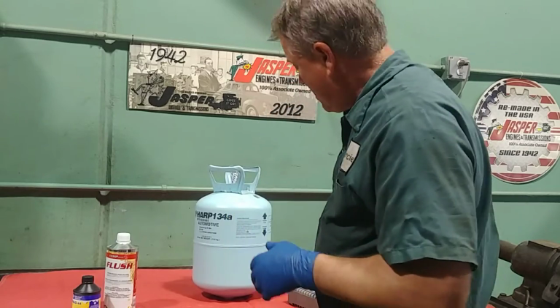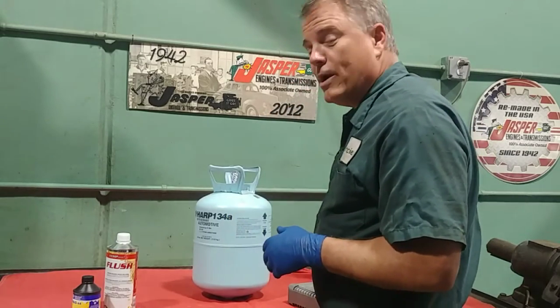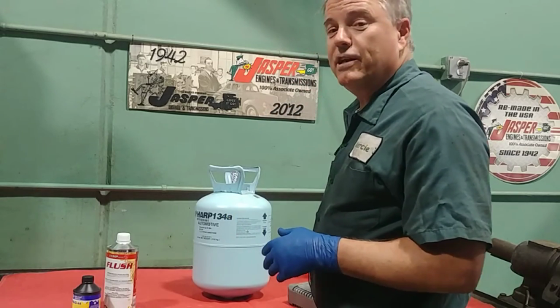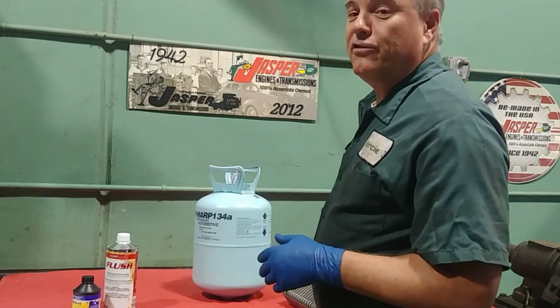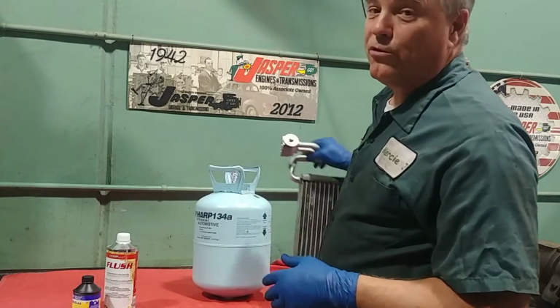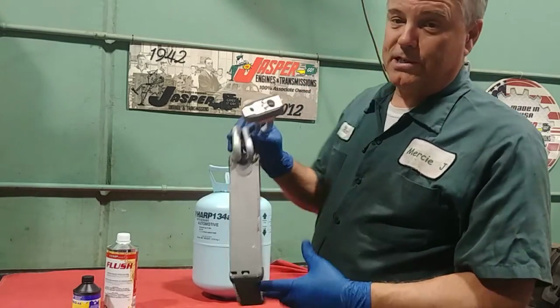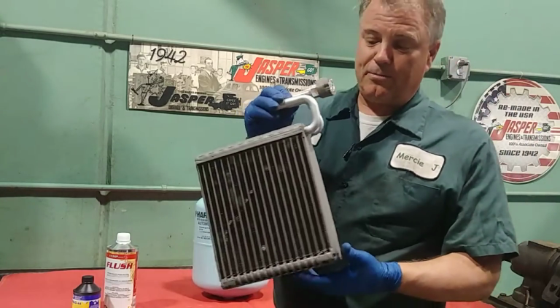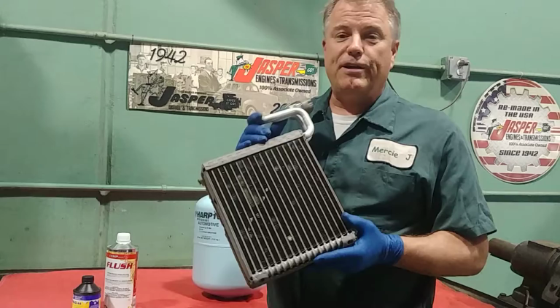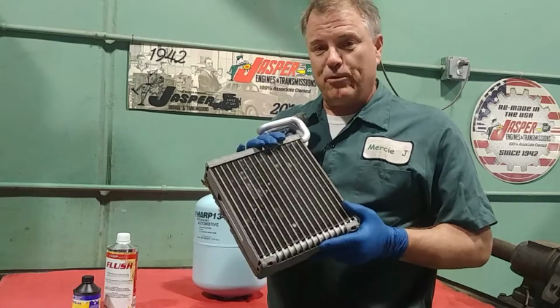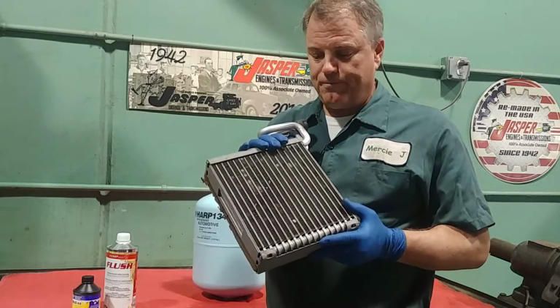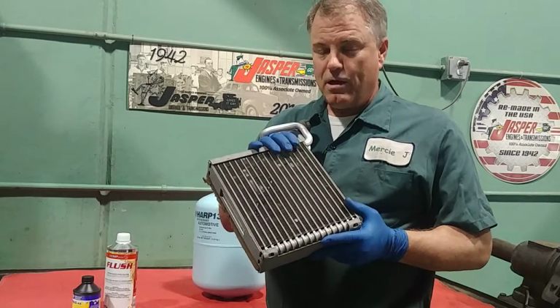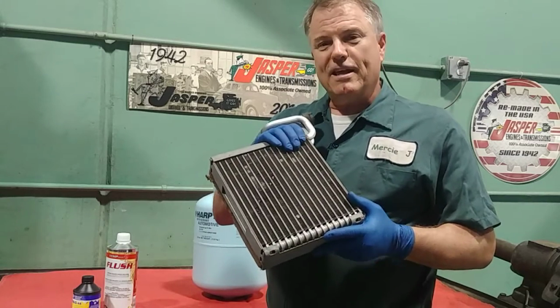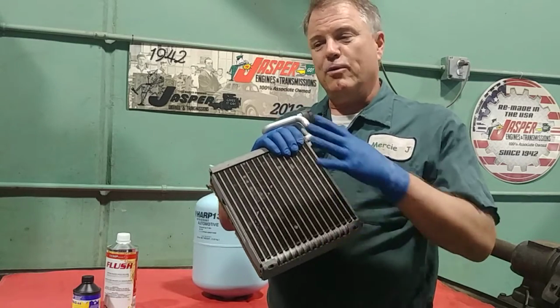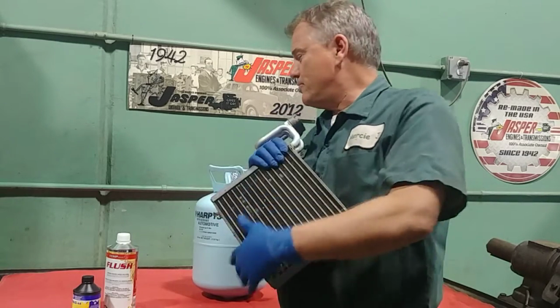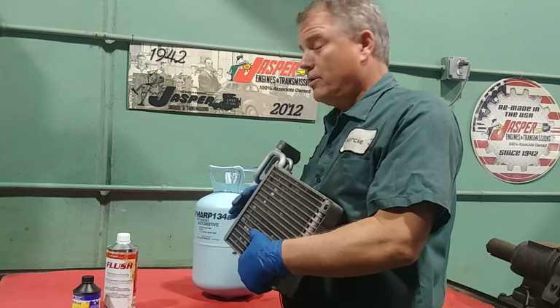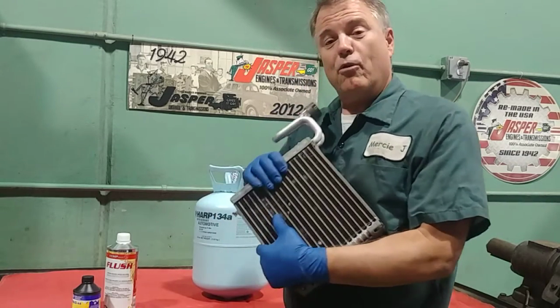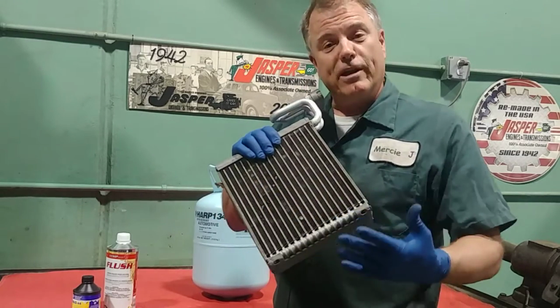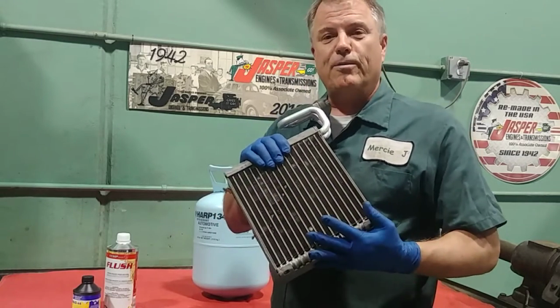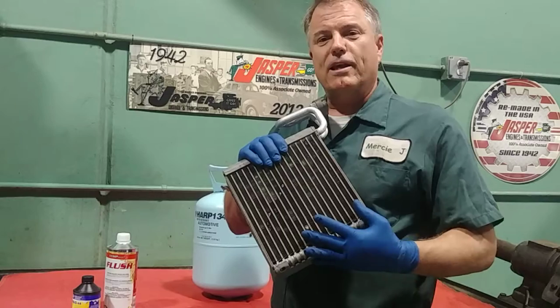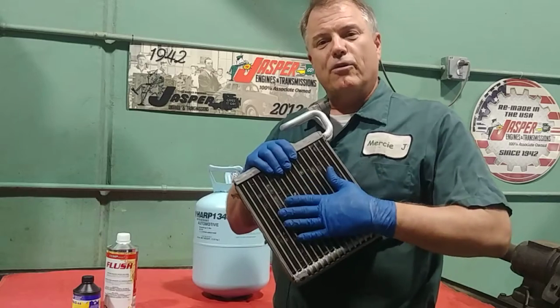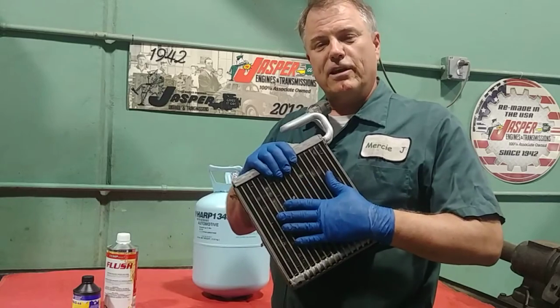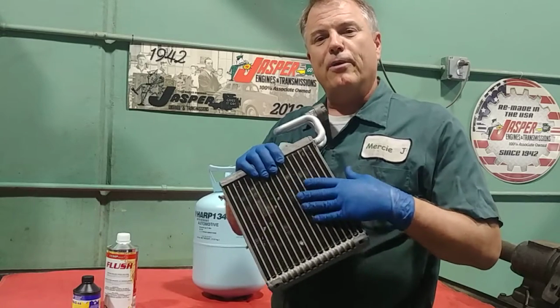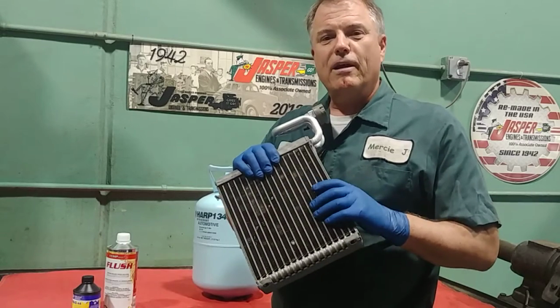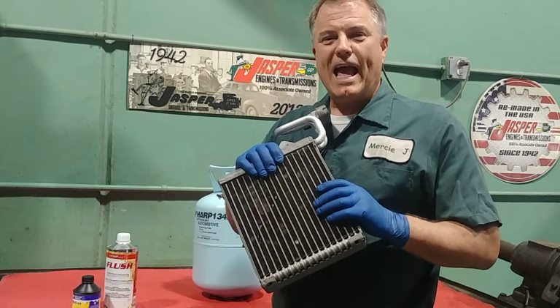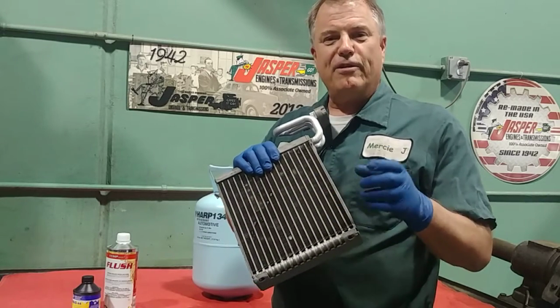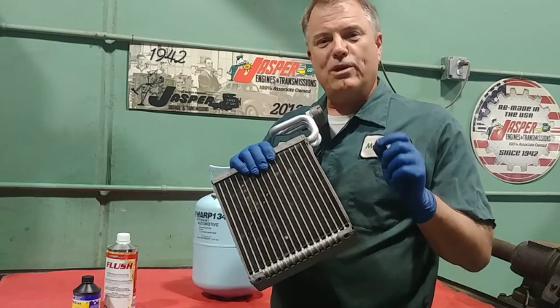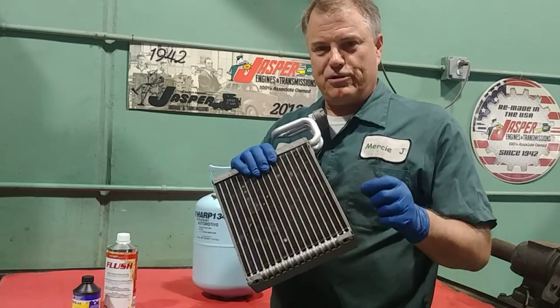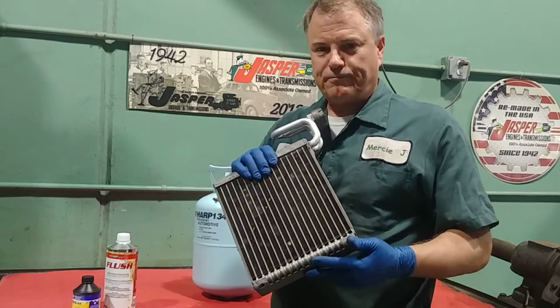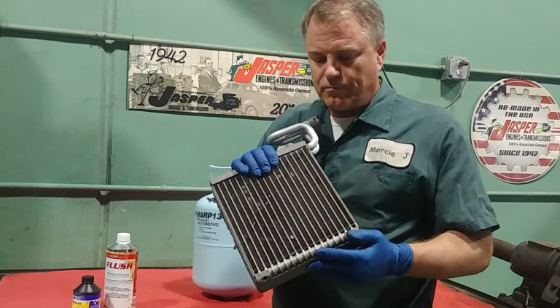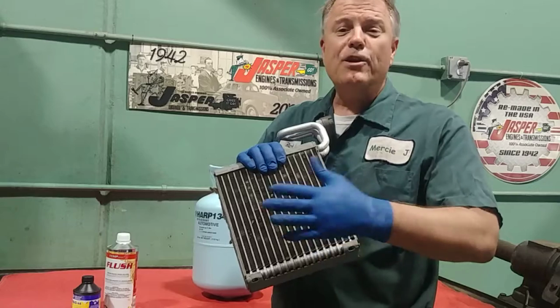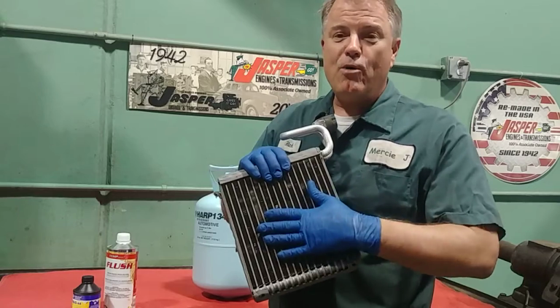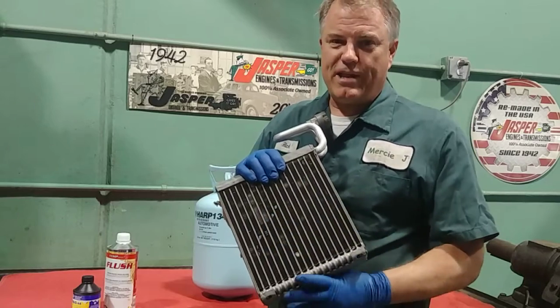The way an air conditioning system cools the air is it has something called an evaporator, and the refrigerant — or freon, you might call it — goes into the evaporator at a very low temperature, and then we blow air over that.